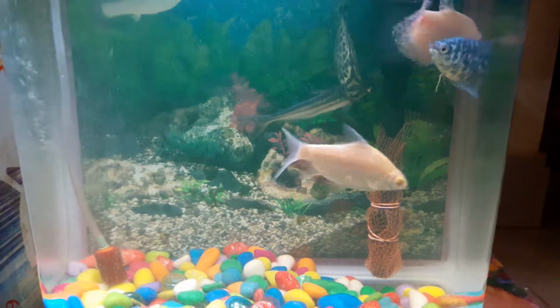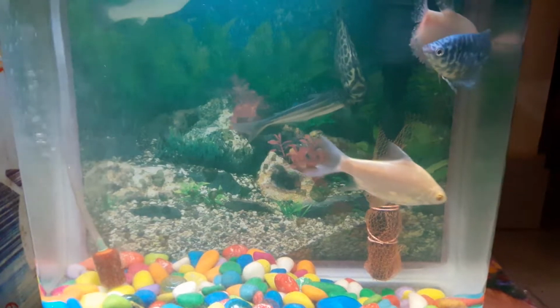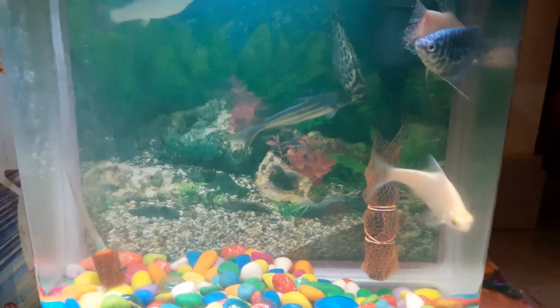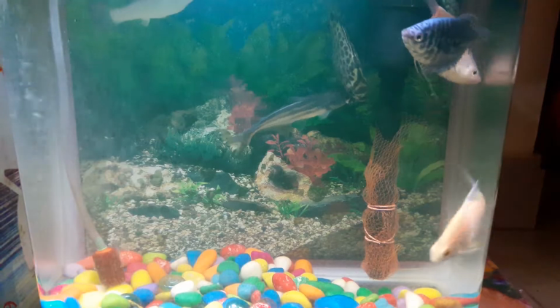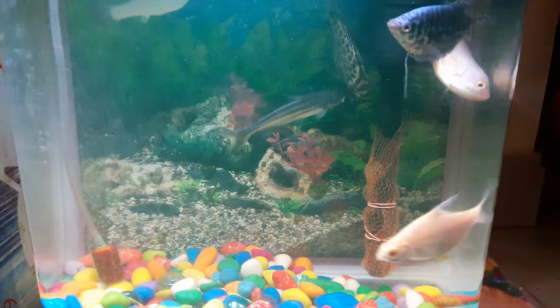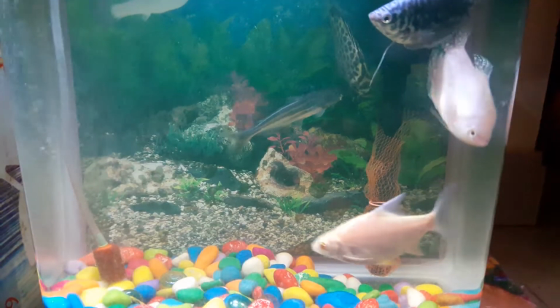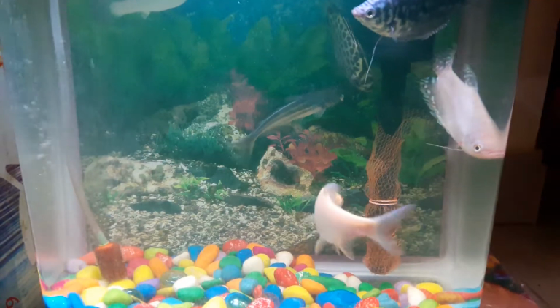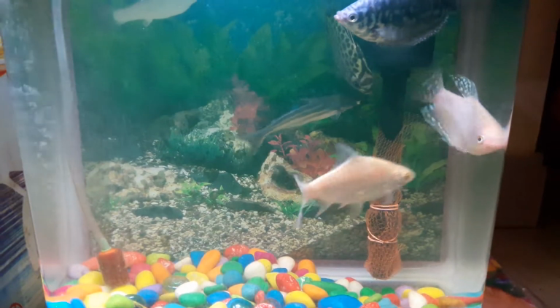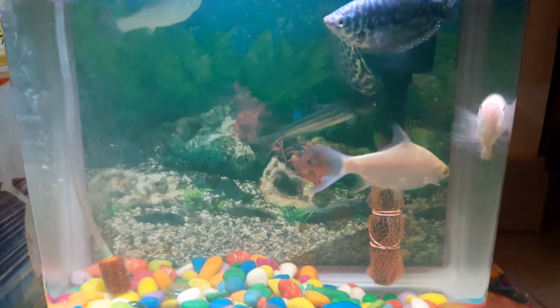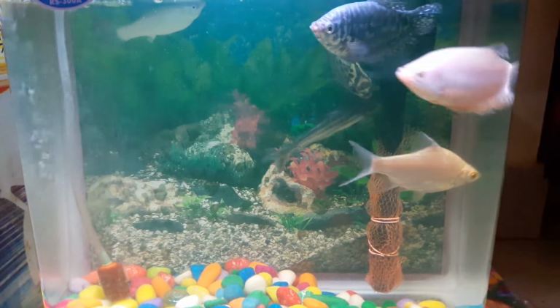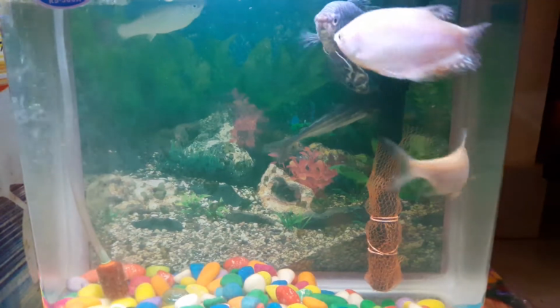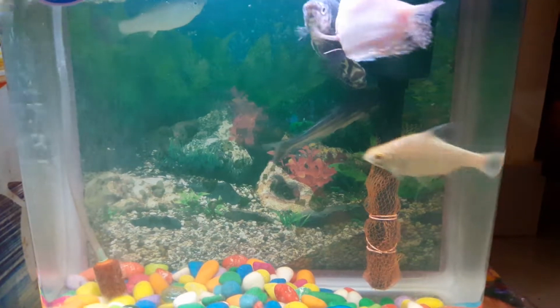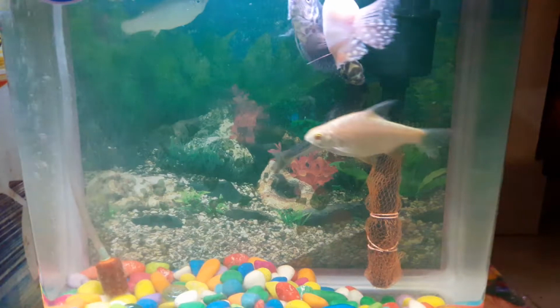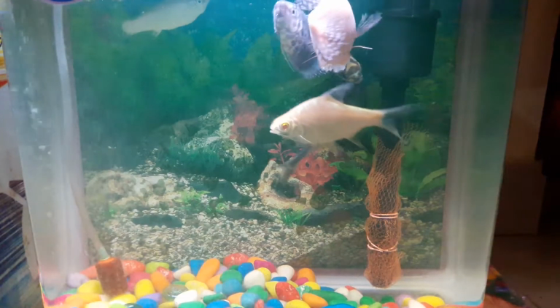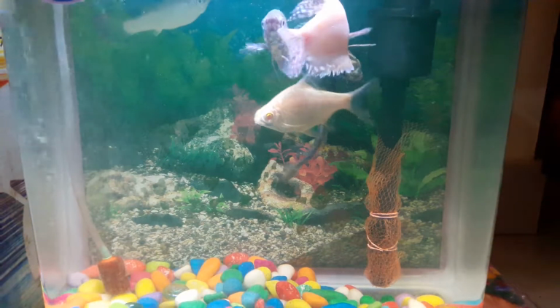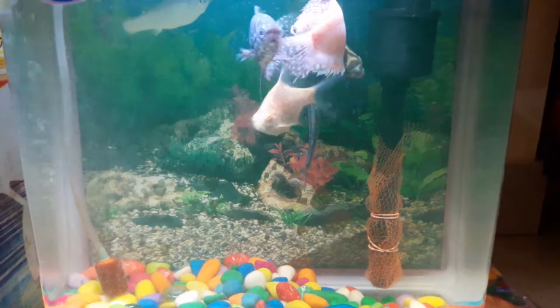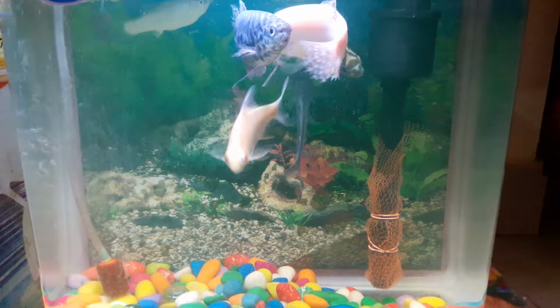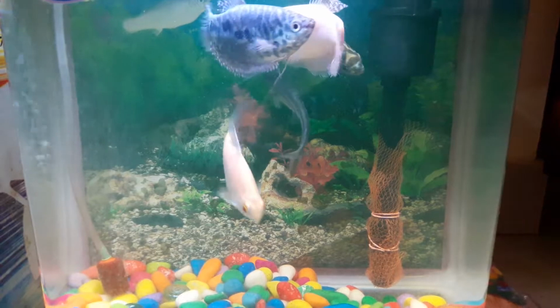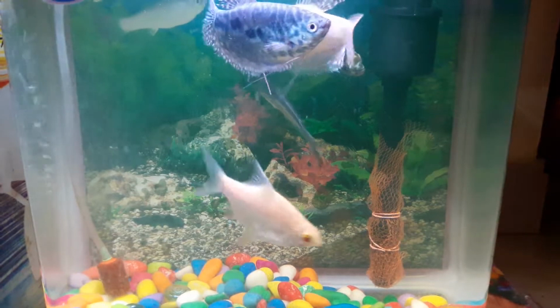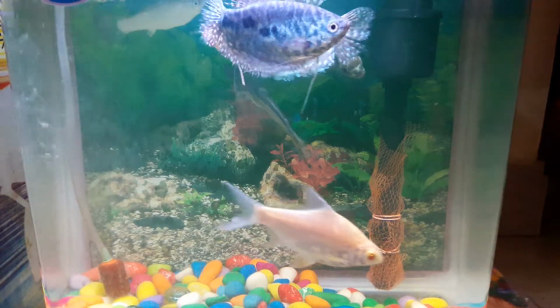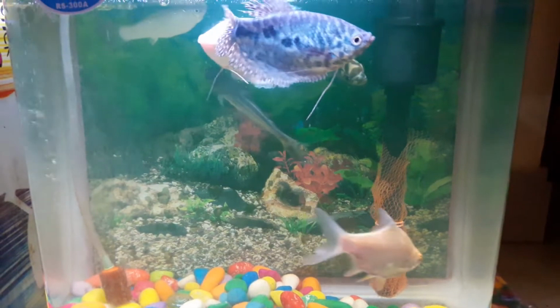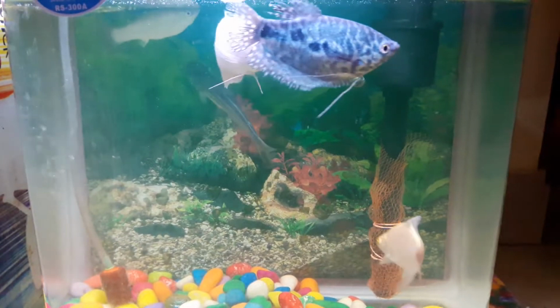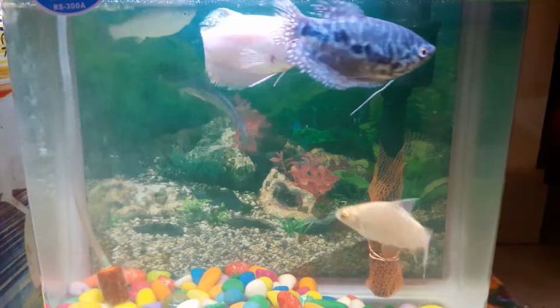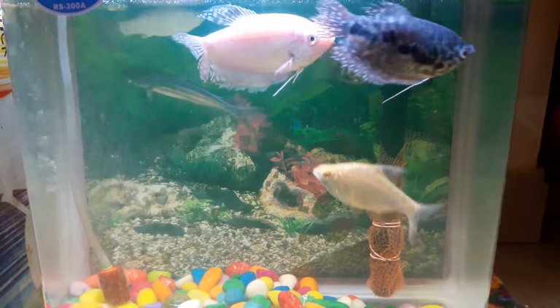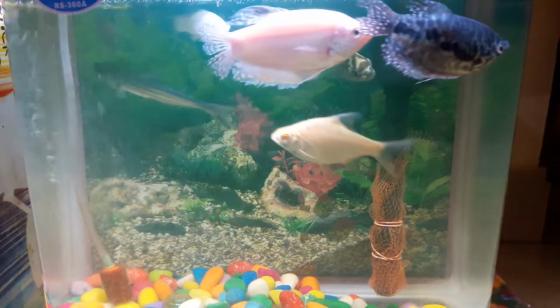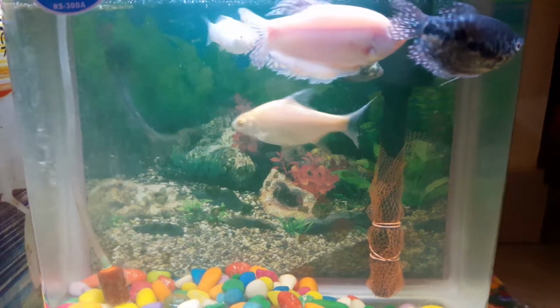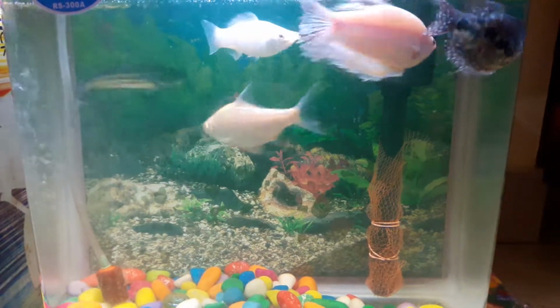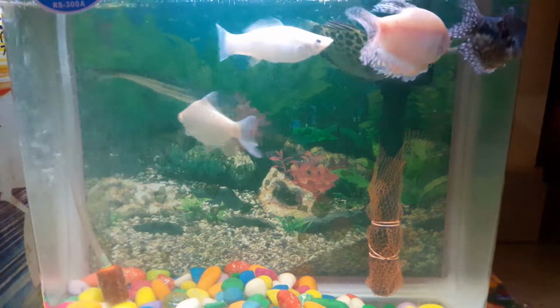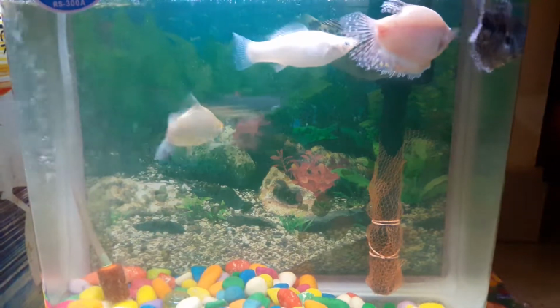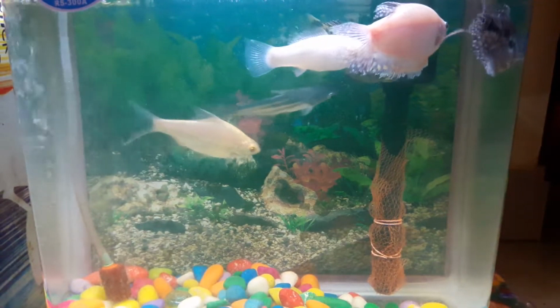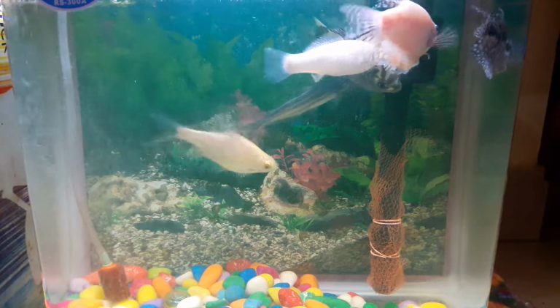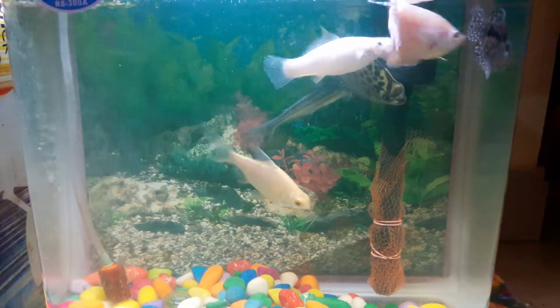Second tip: wash the aquarium using salt water, and also add salt into the water after washing. Third tip: decorate your aquarium by using stones, artificial trees, and sand.